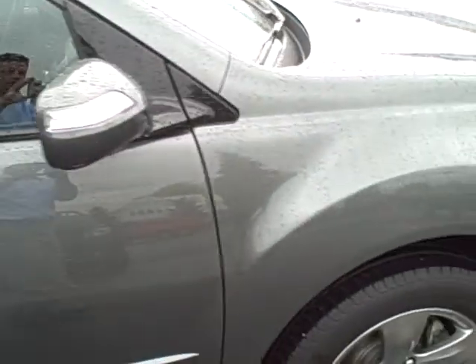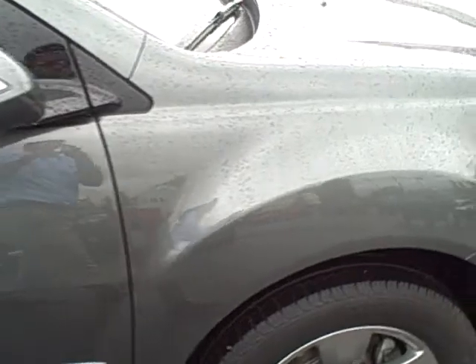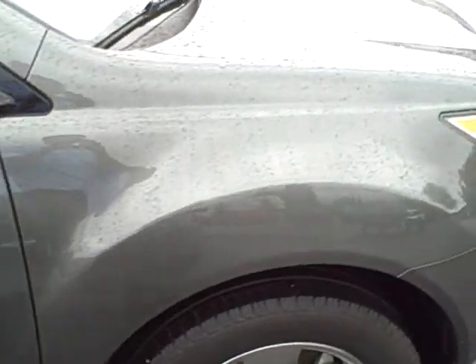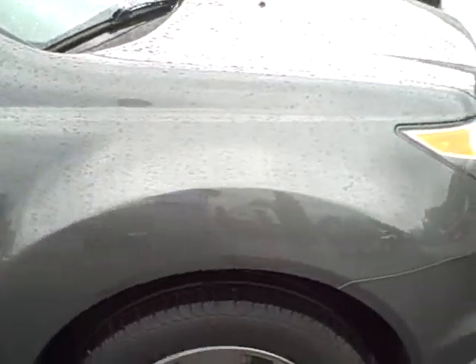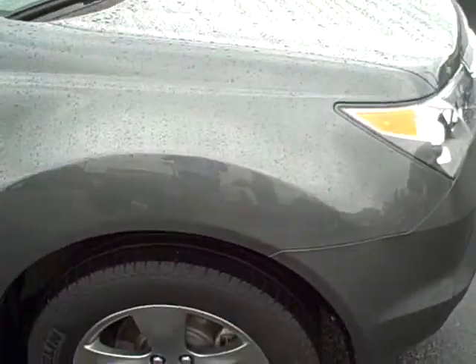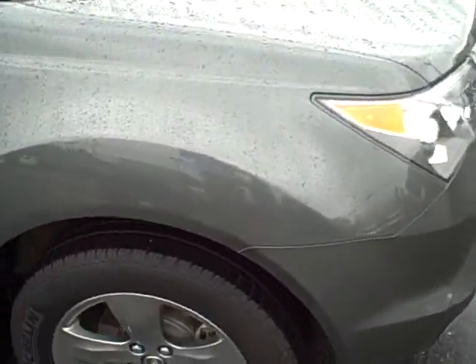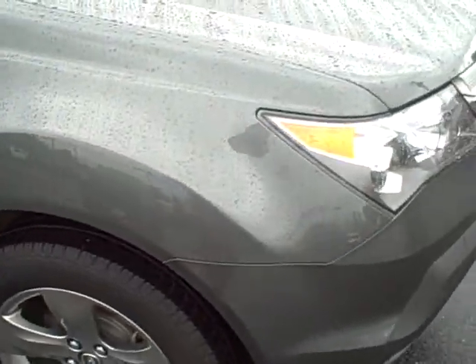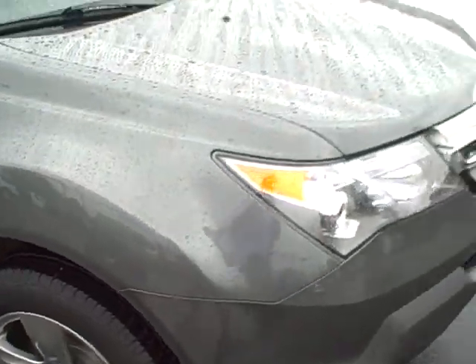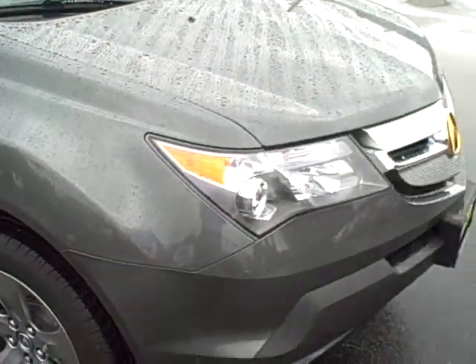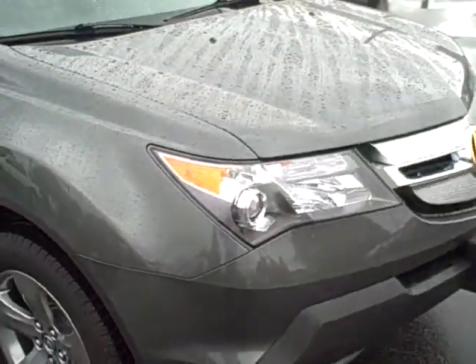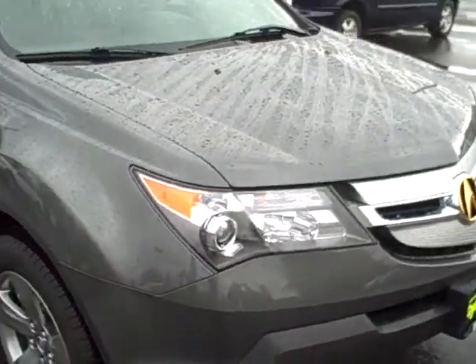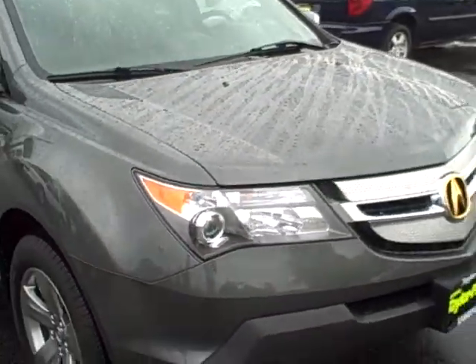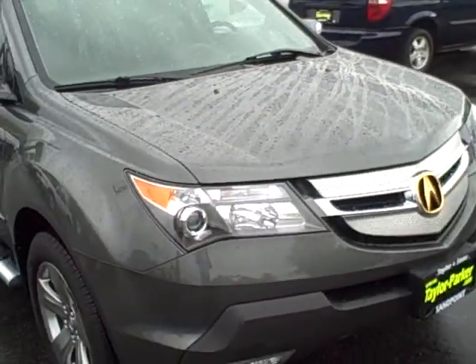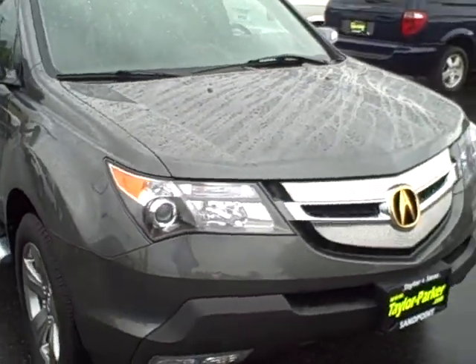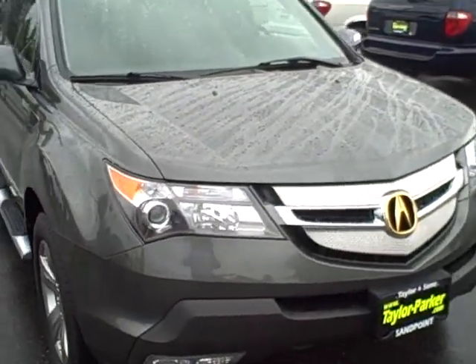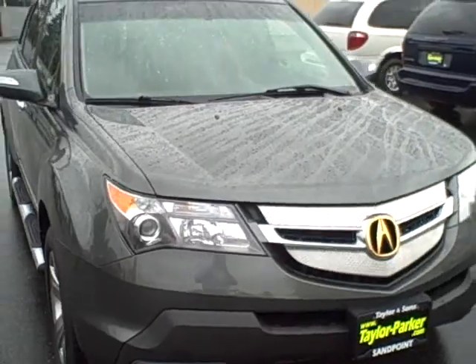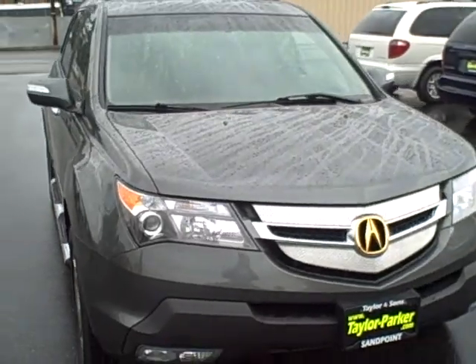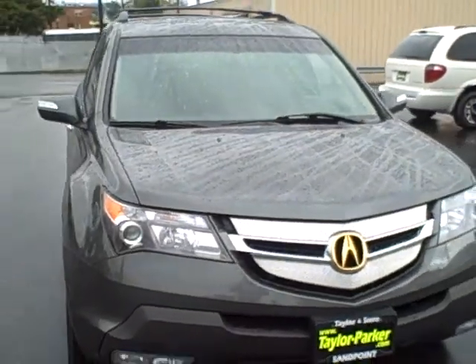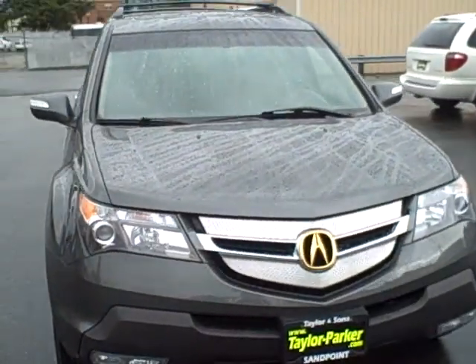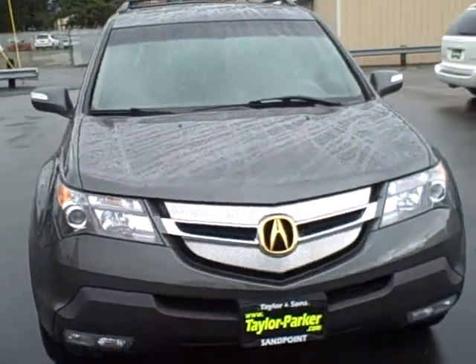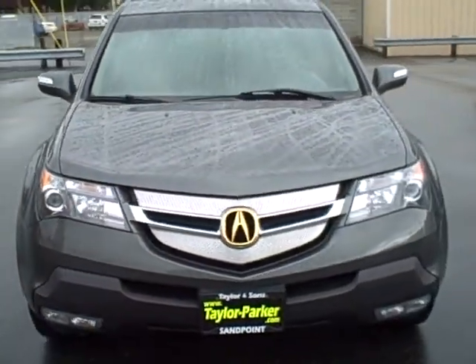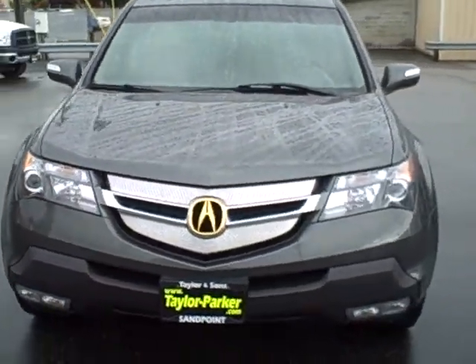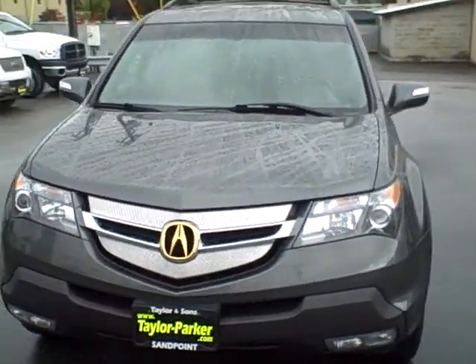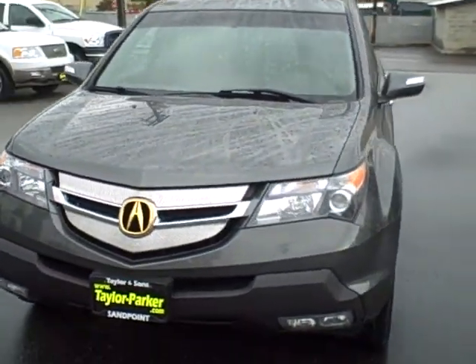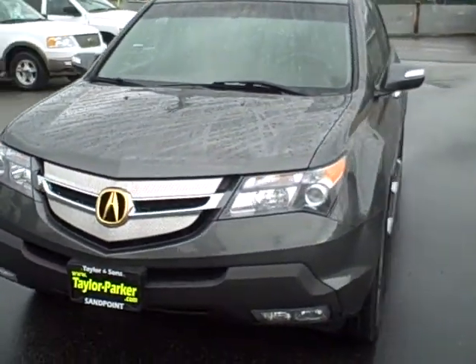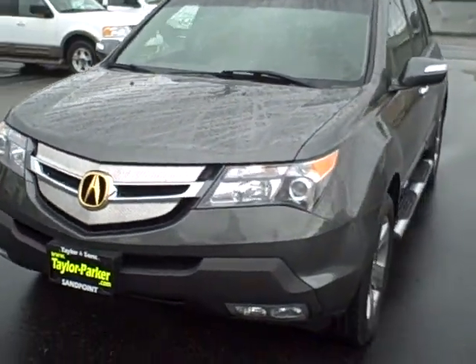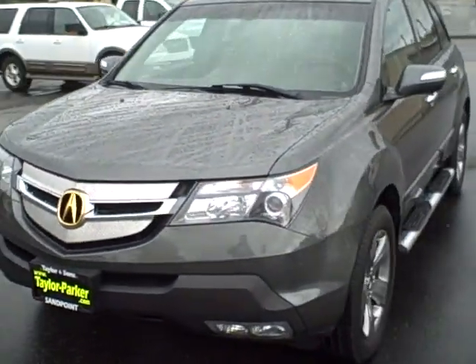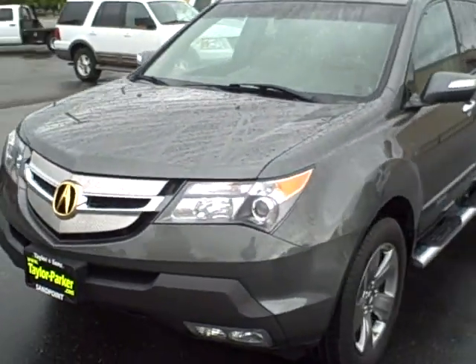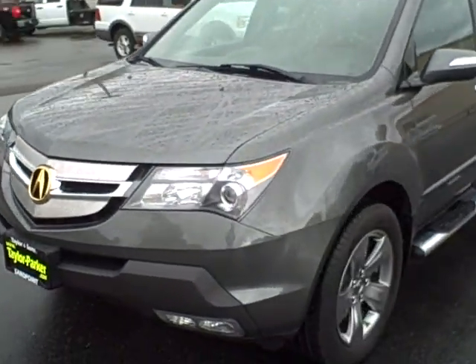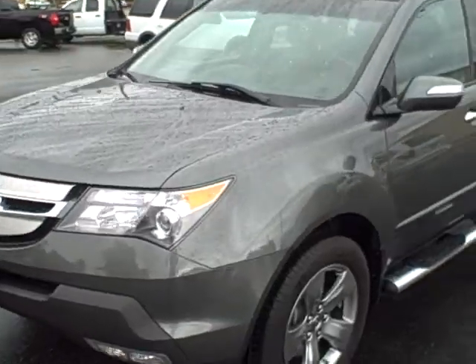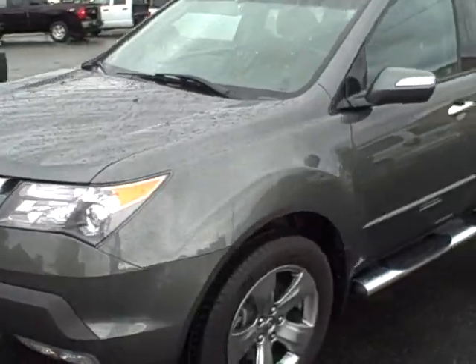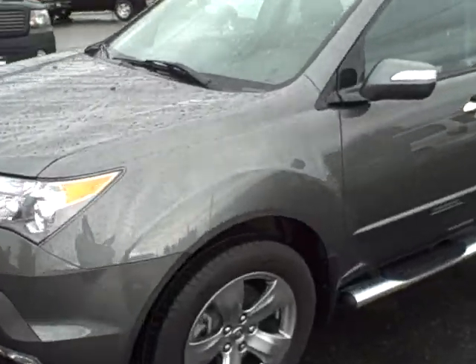This car is in great shape. It was a one owner — he bought it new at the Acura store in Spokane. He traded it in on a new Chevy pickup of all things. A little bit of a switch.